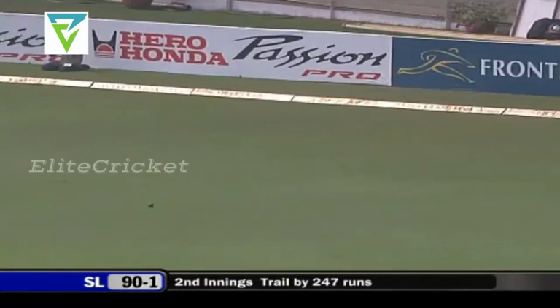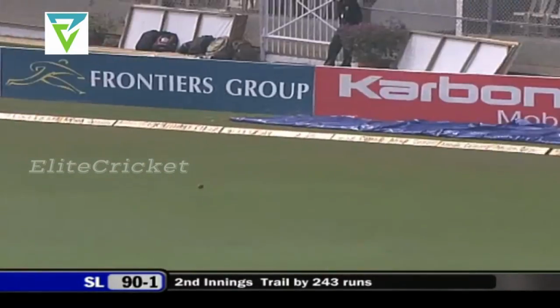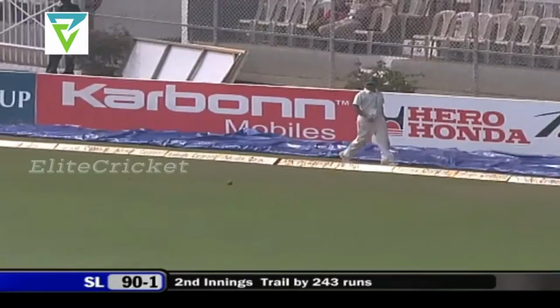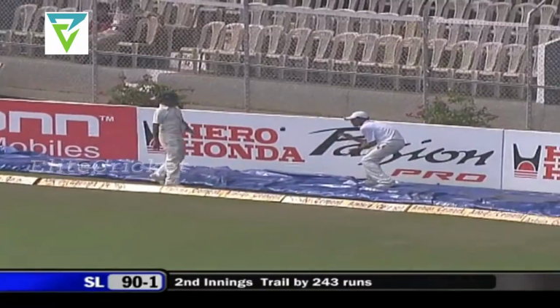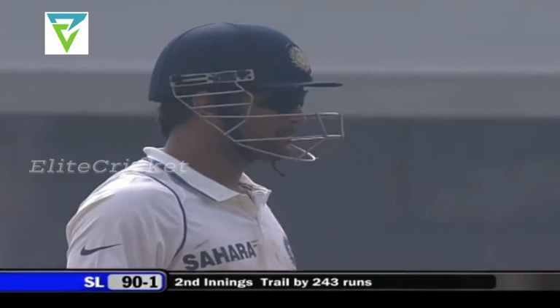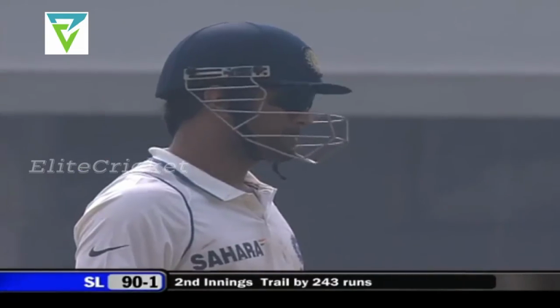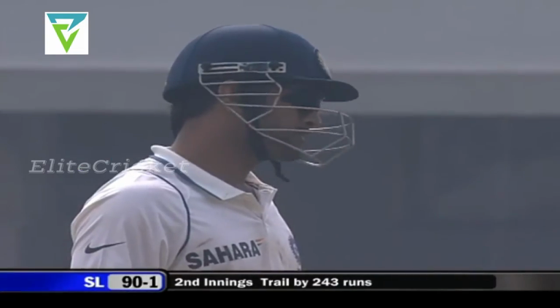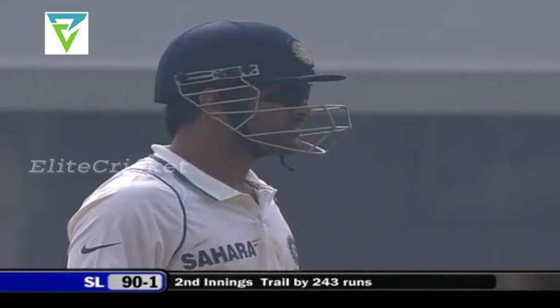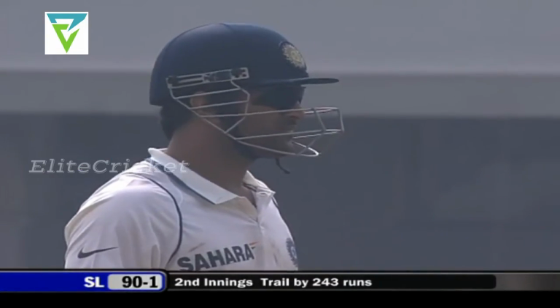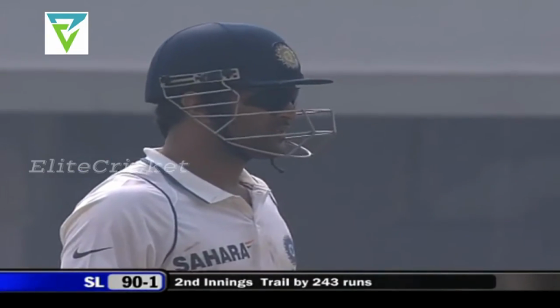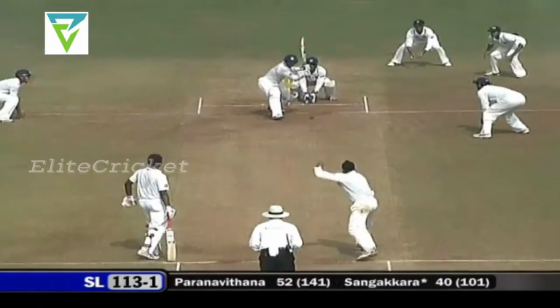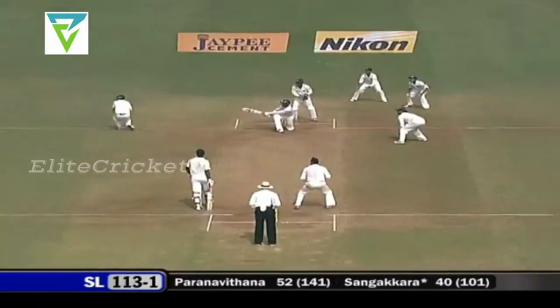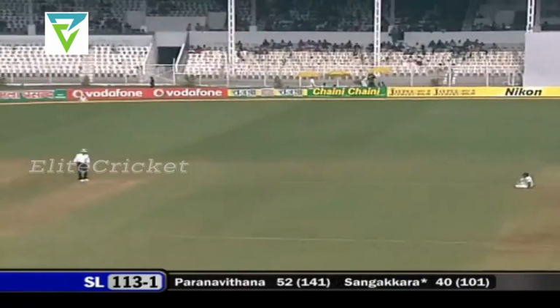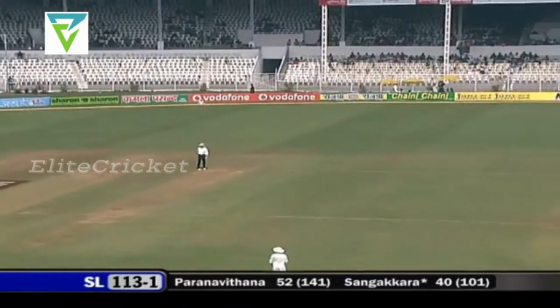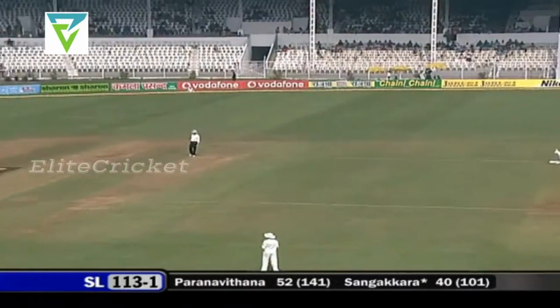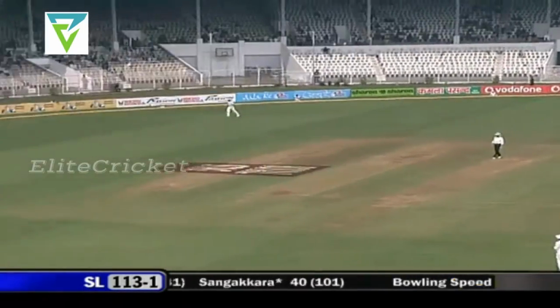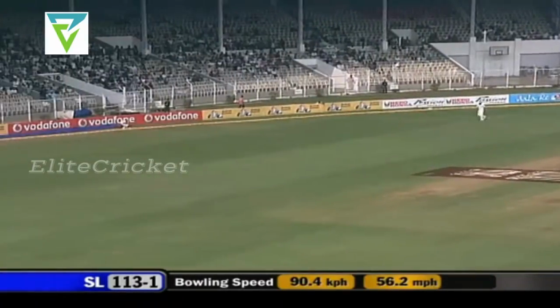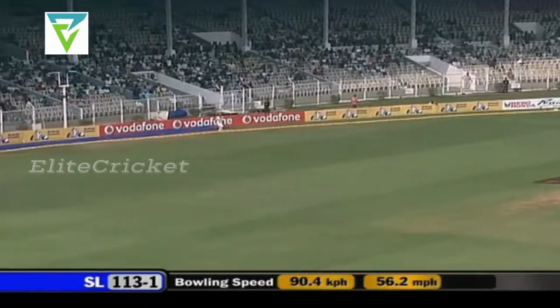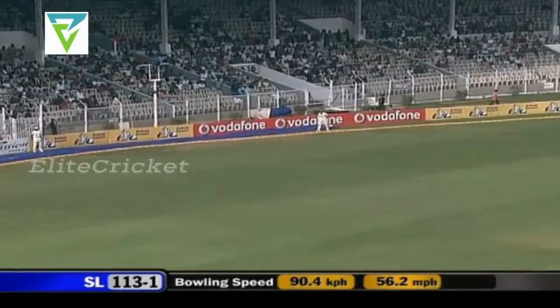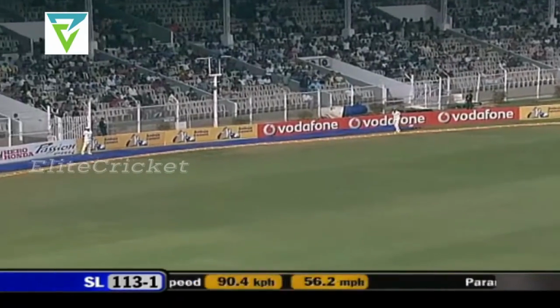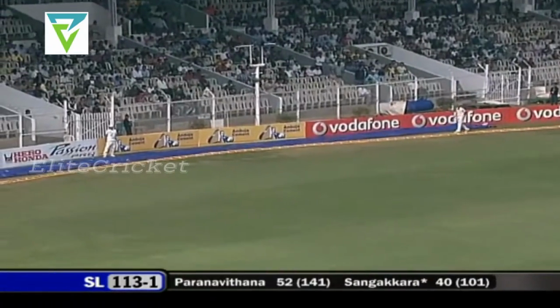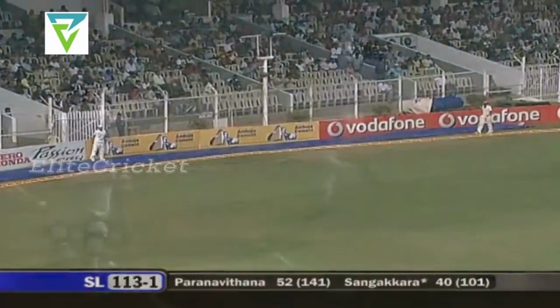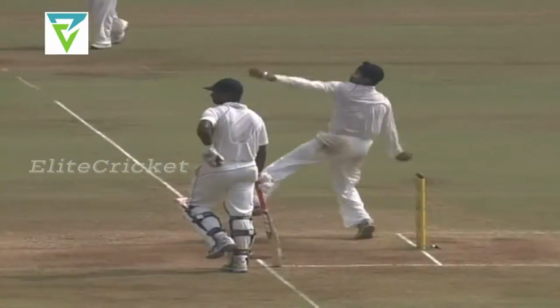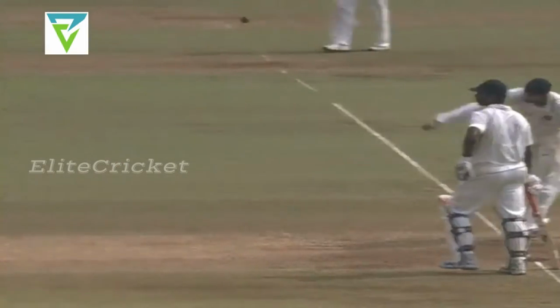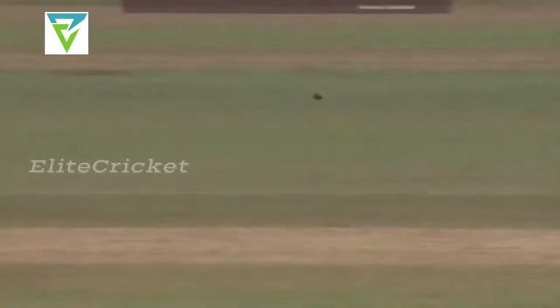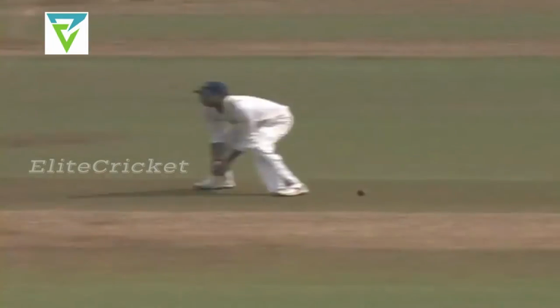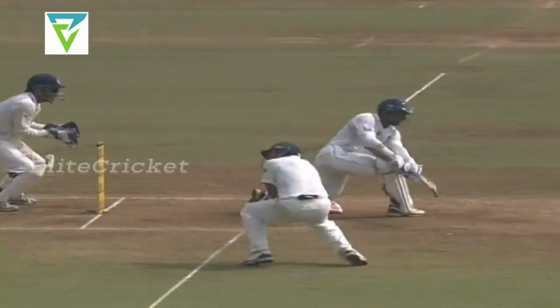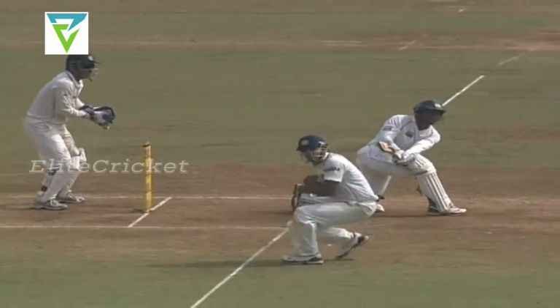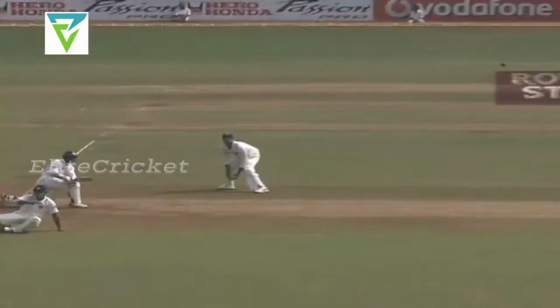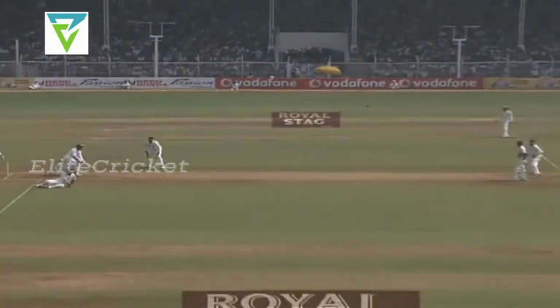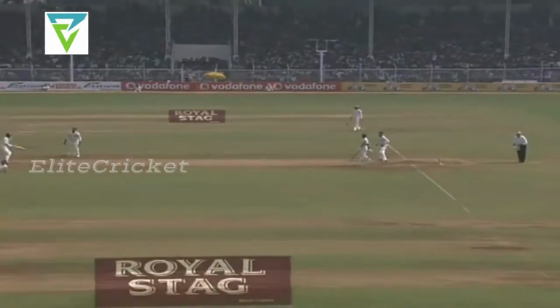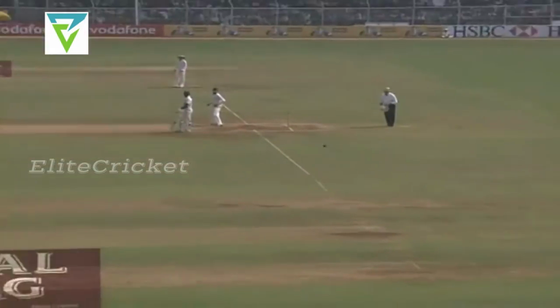That's a boundary — that's fine, that's not a problem, because India are still way ahead, 243 ahead. Sweeps, and sweeps well, gets a boundary. You've opened spaces there, 117 for one.